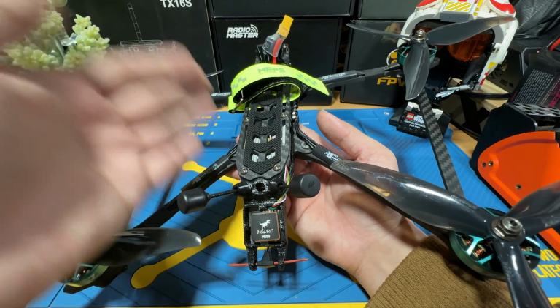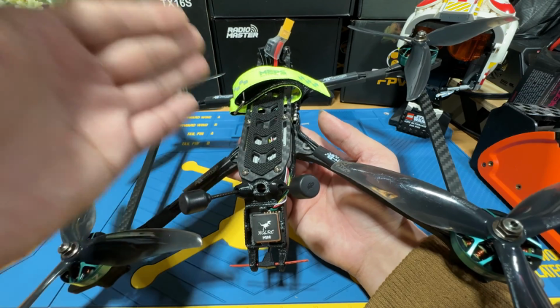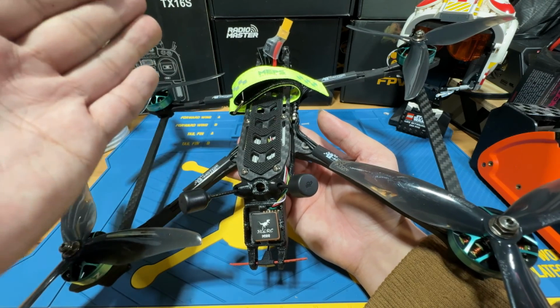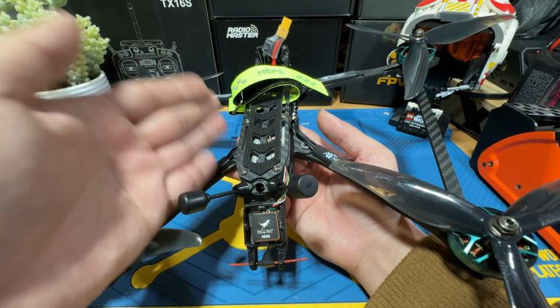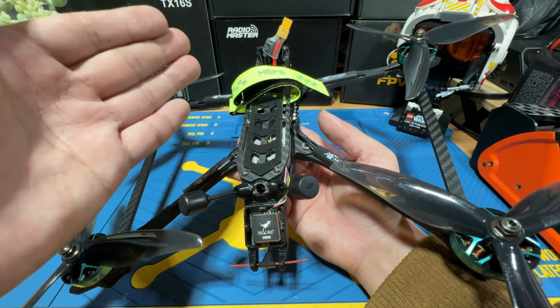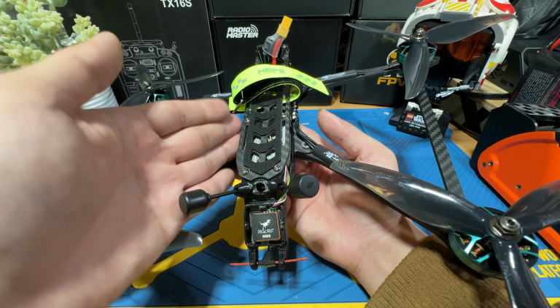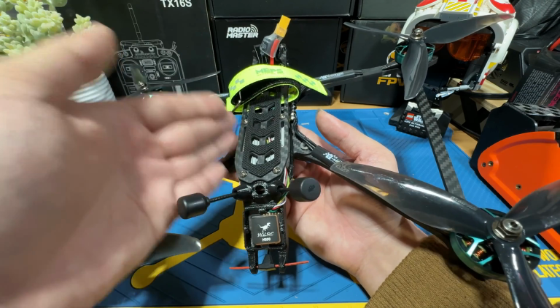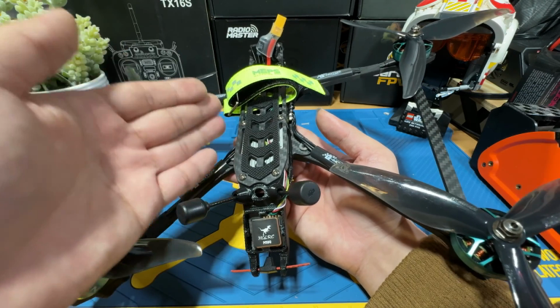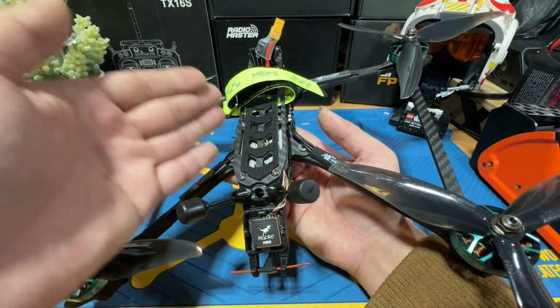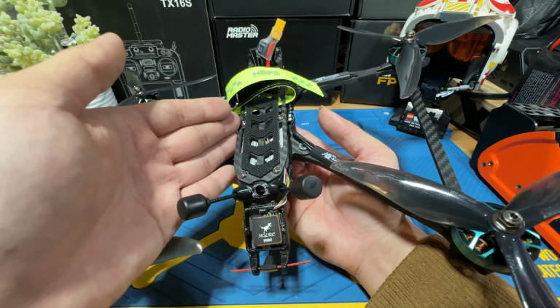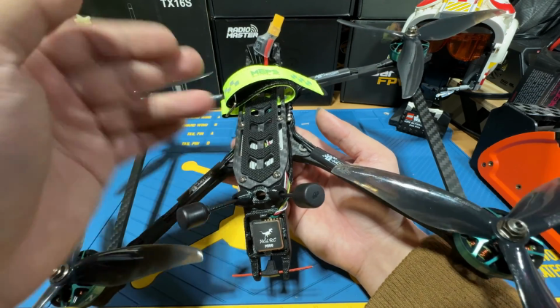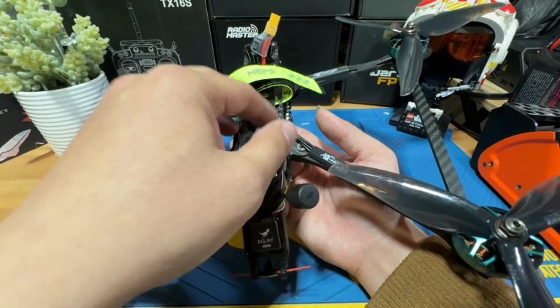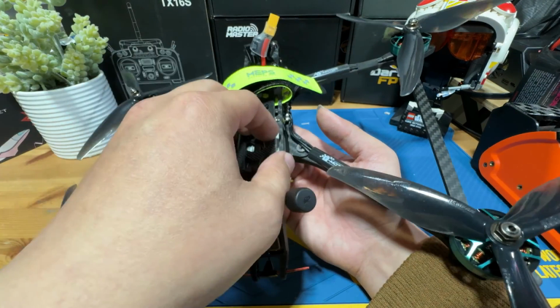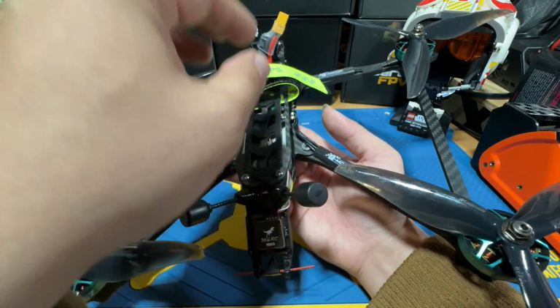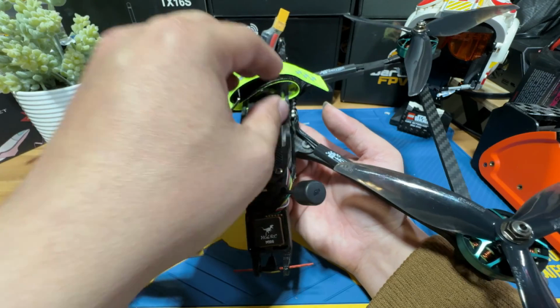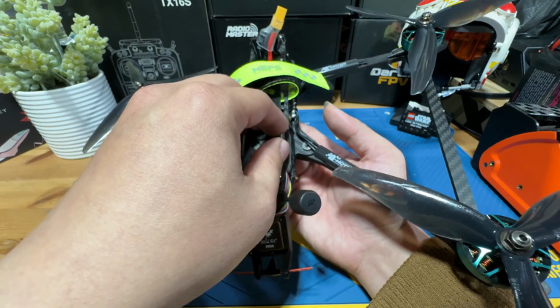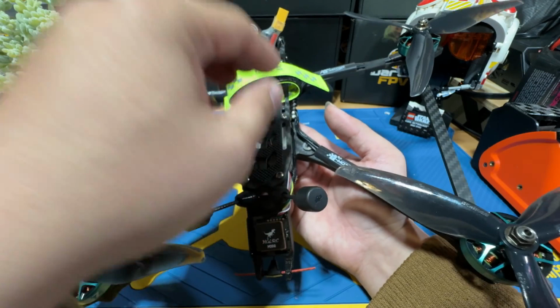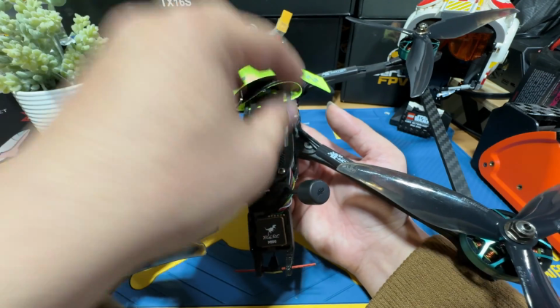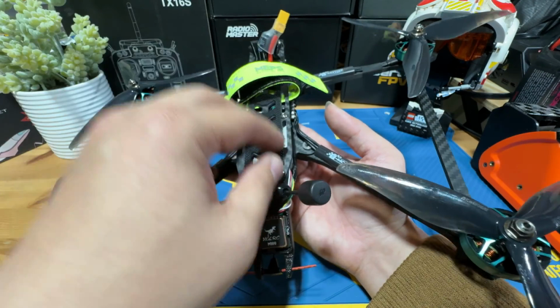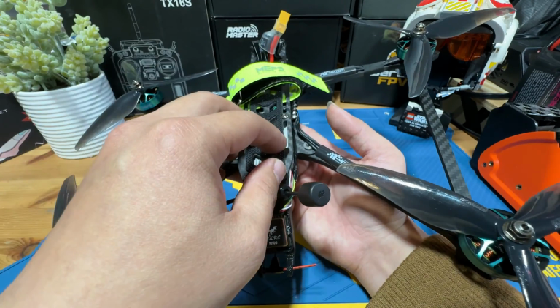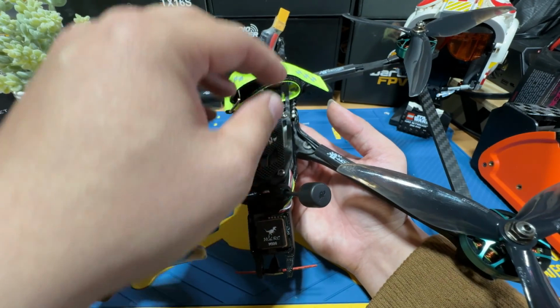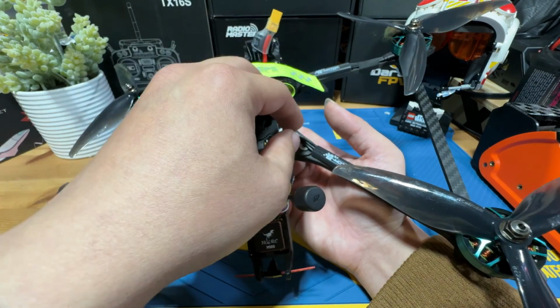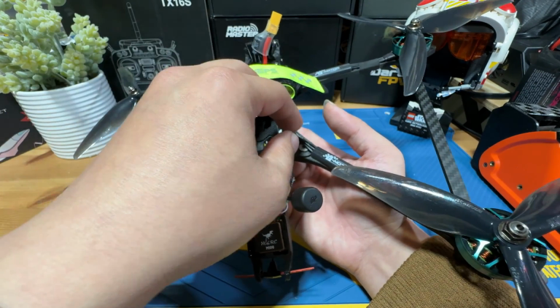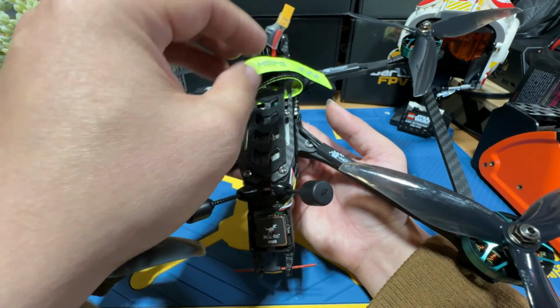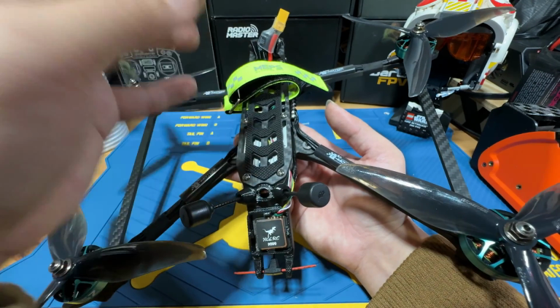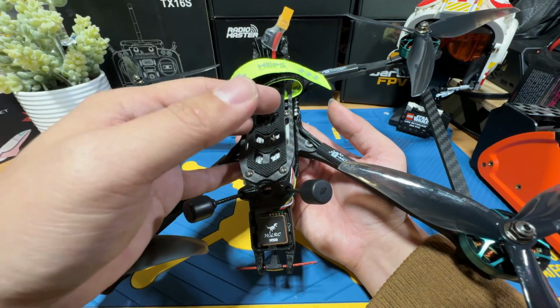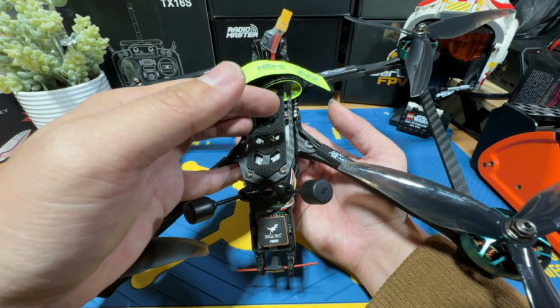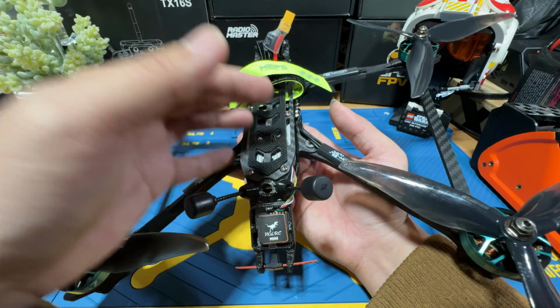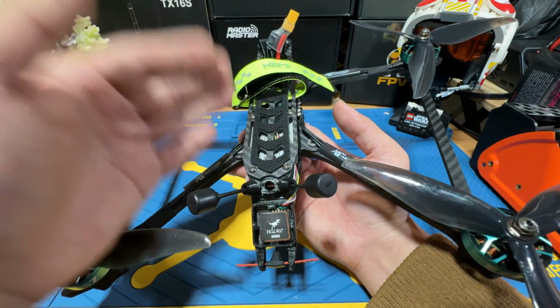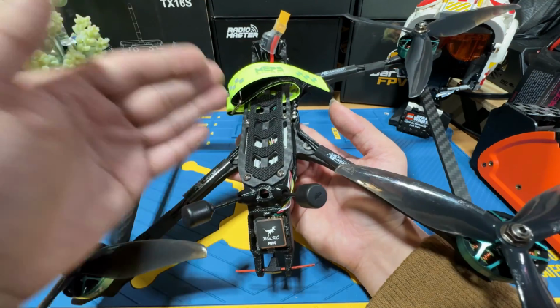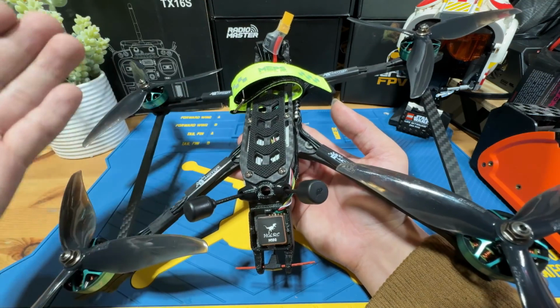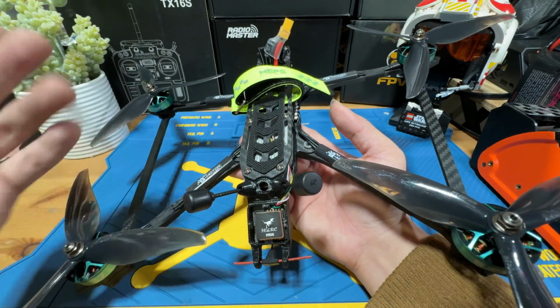In this video, I will be mainly walking you through the entire assembly process step-by-step. As for the Betaflight or tuning setup, that will be in the next video. Okay, let's go!